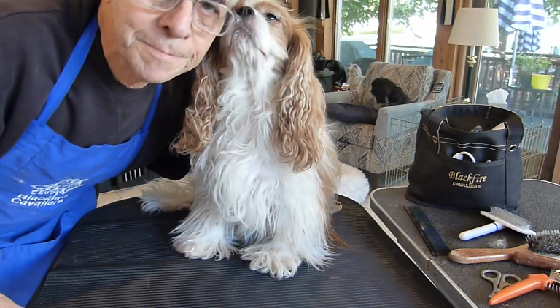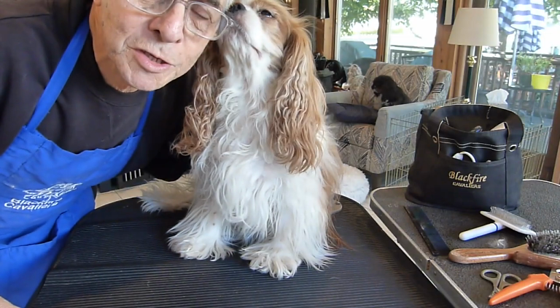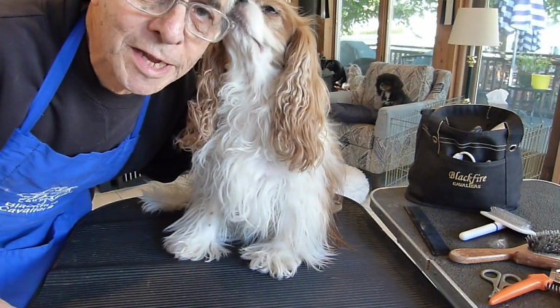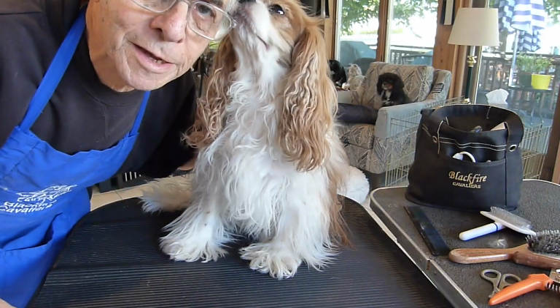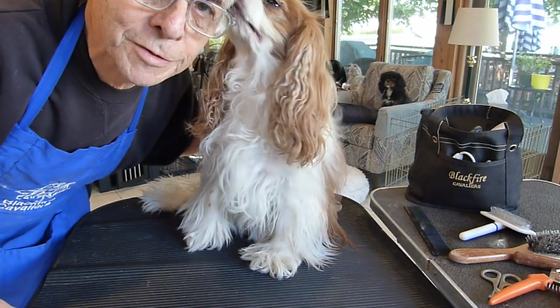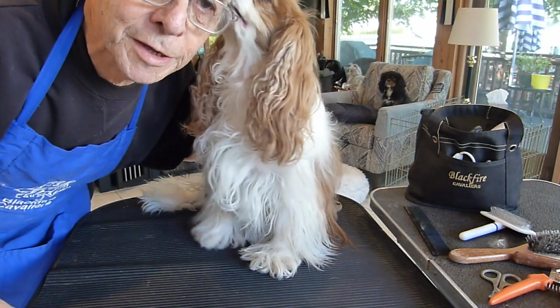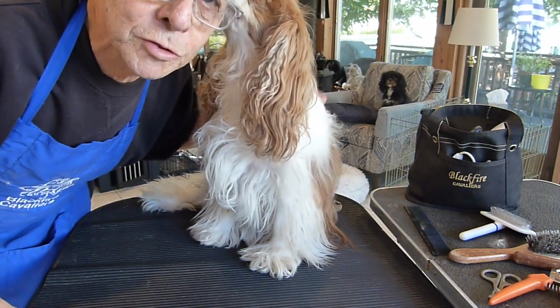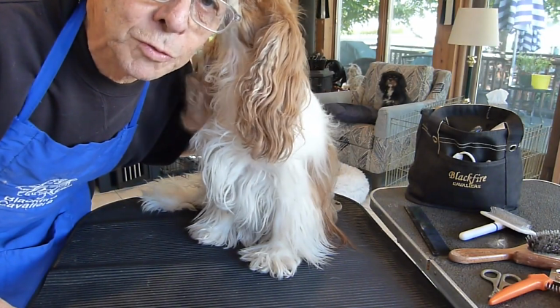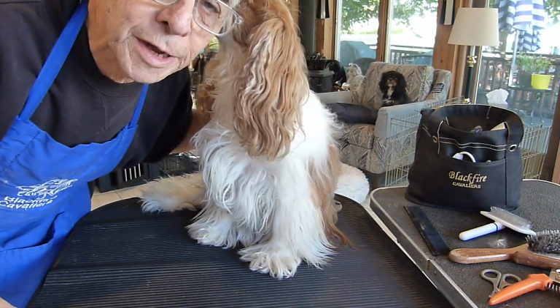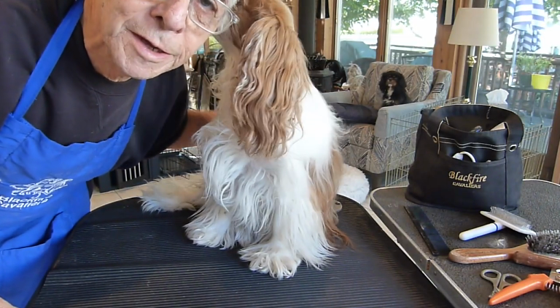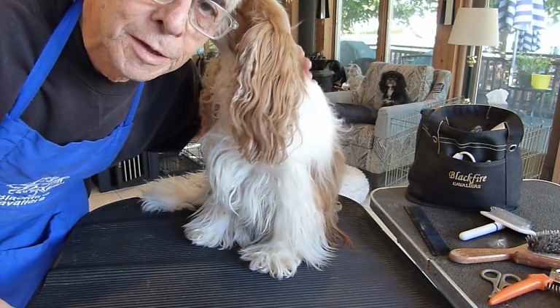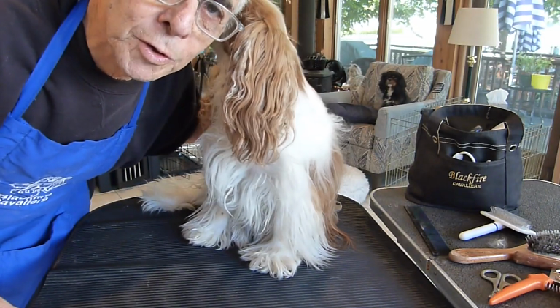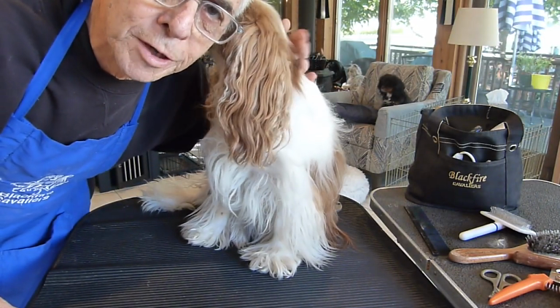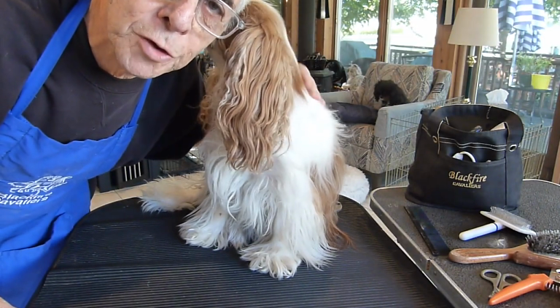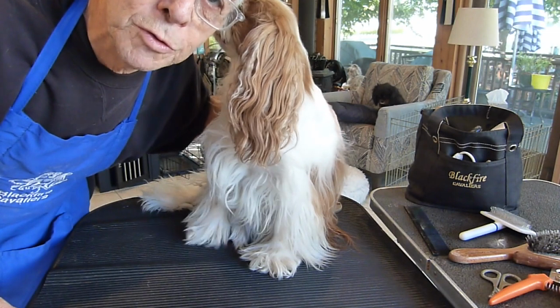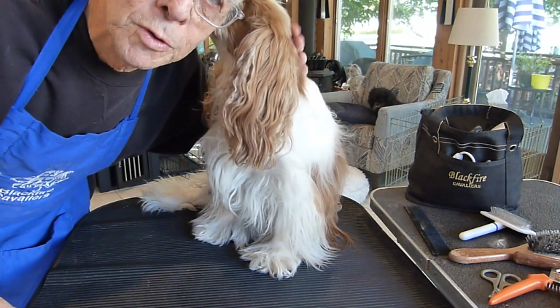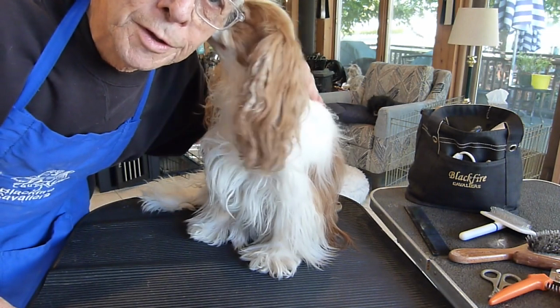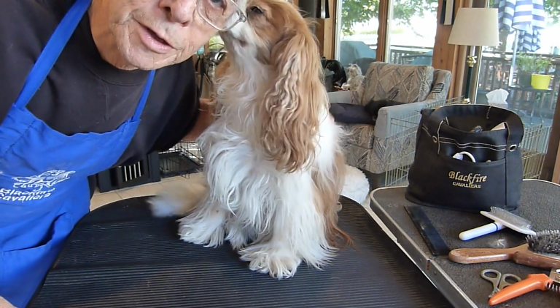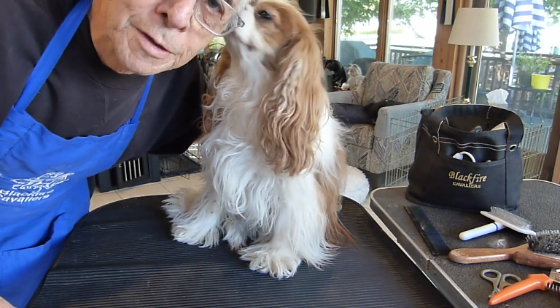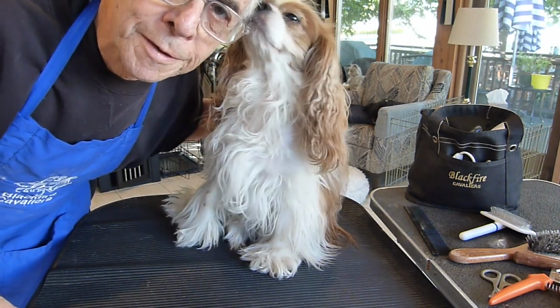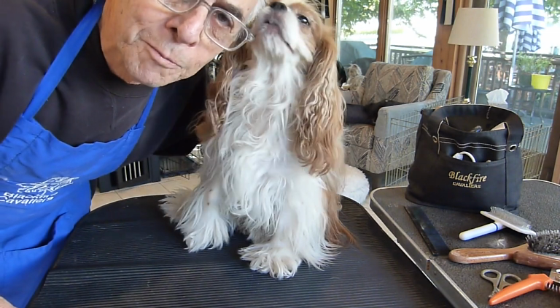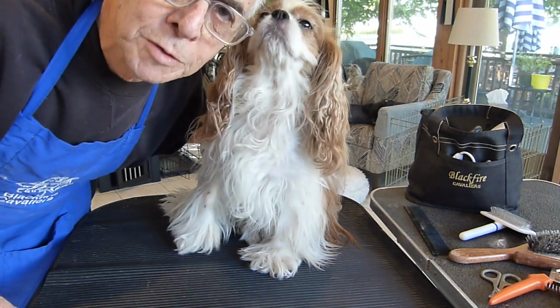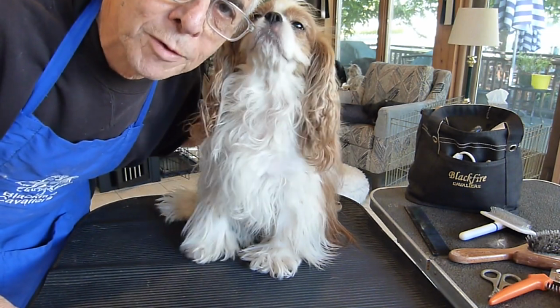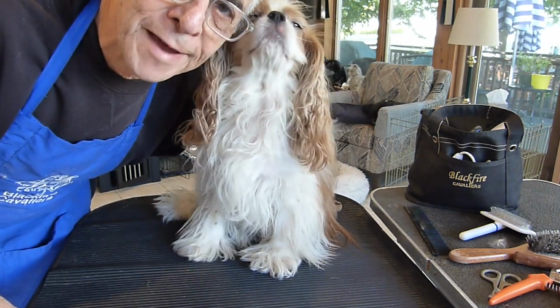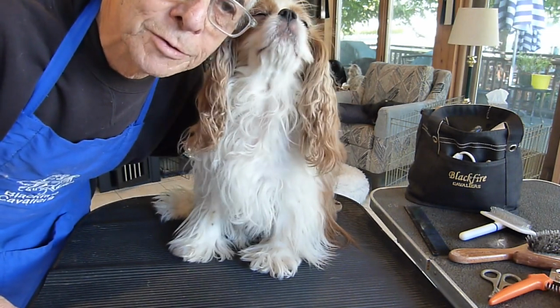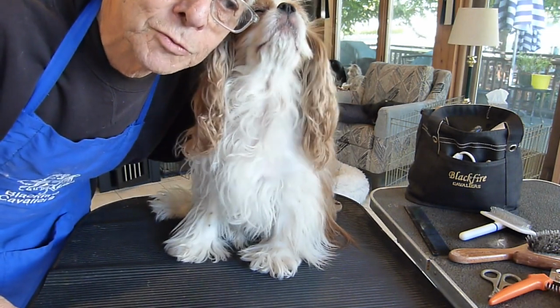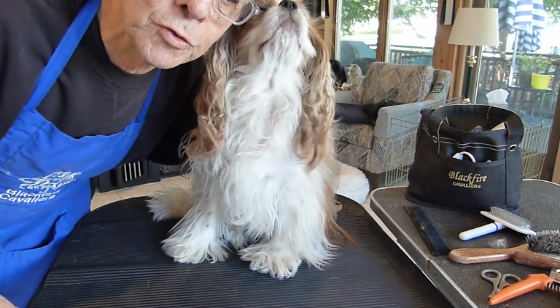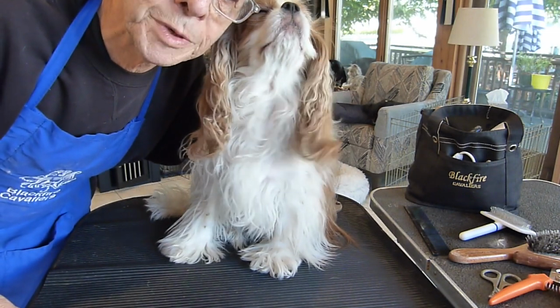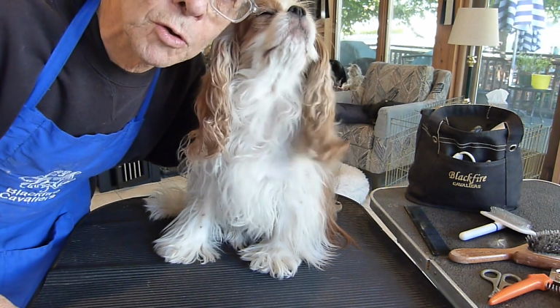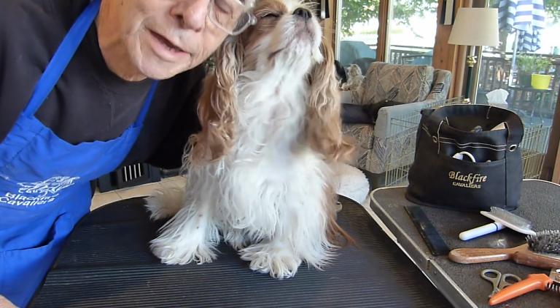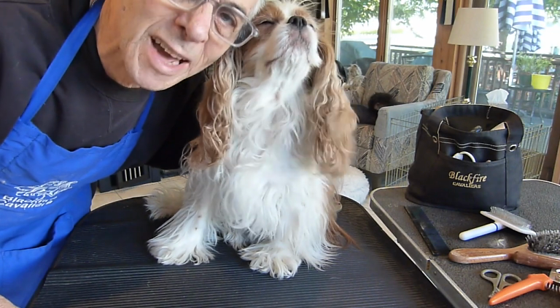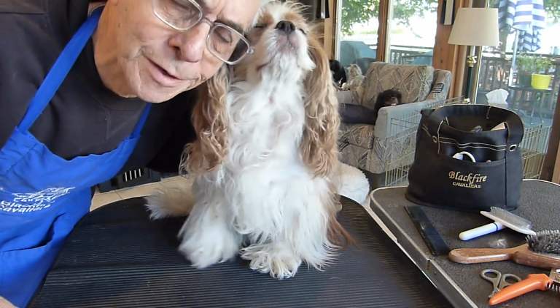This is Tag and today is her grooming day. I thought I'd share with you the most important factors when you're grooming a dog like a Cavalier.